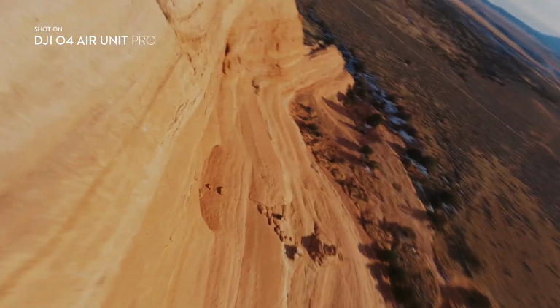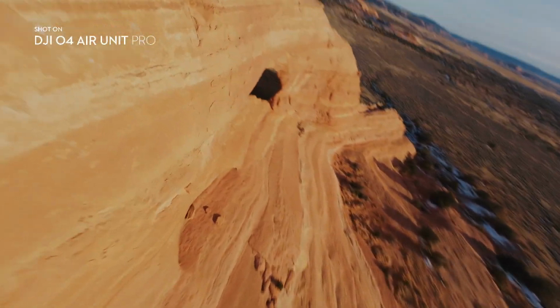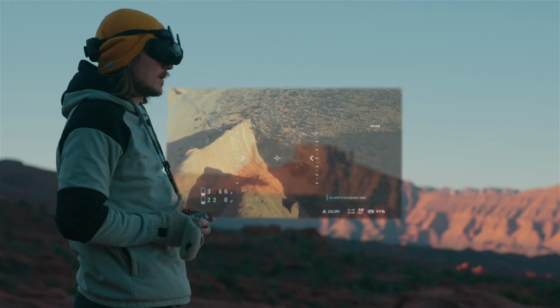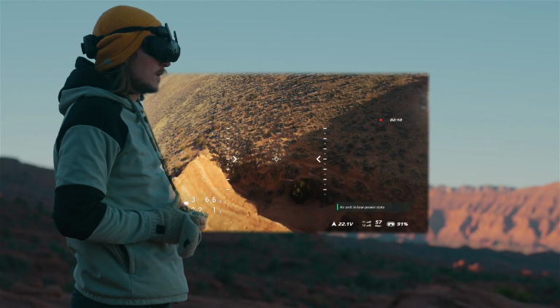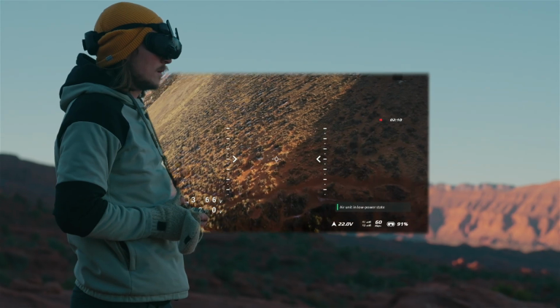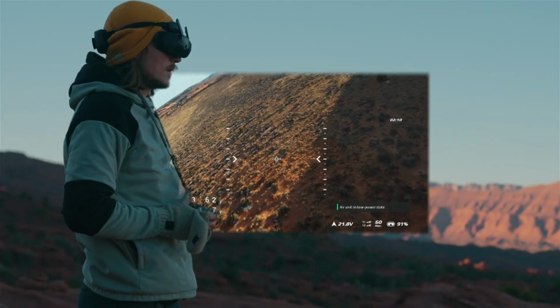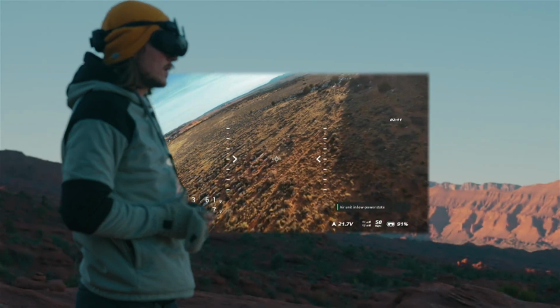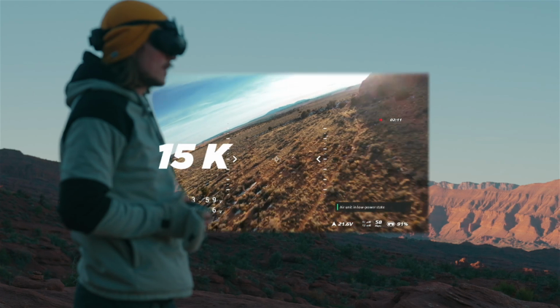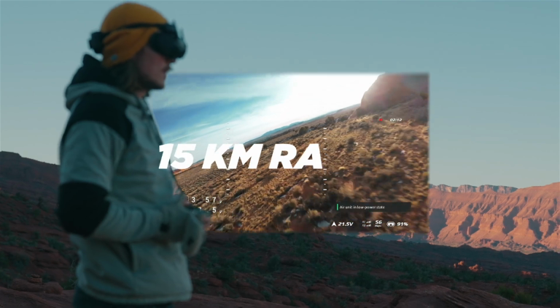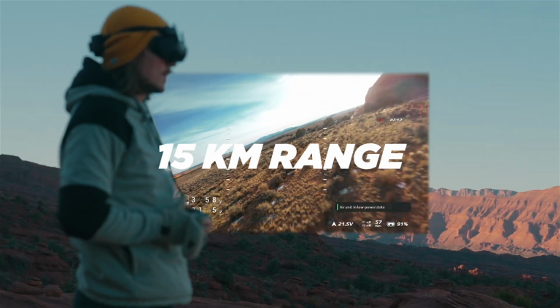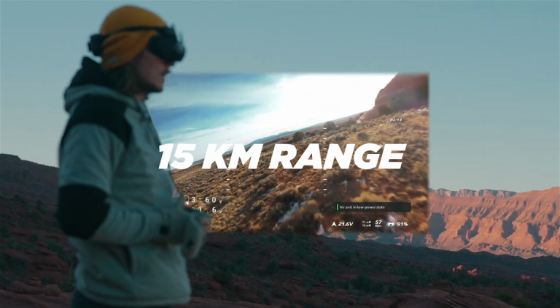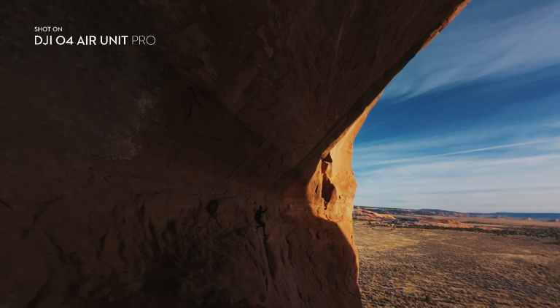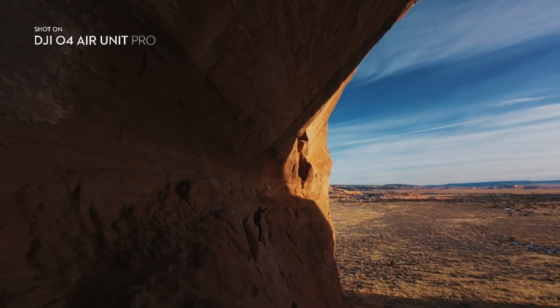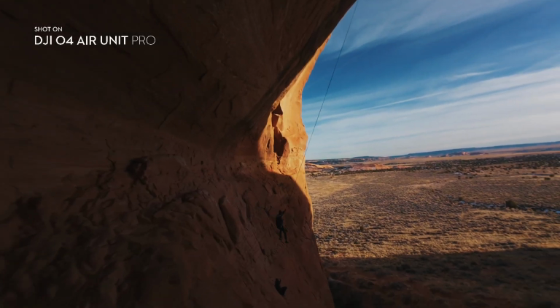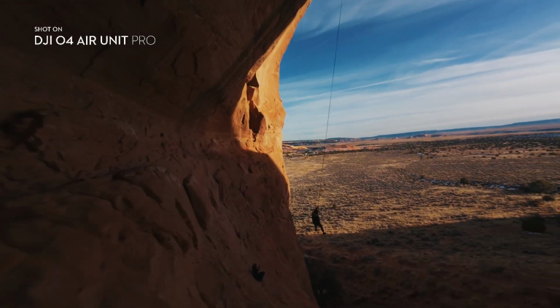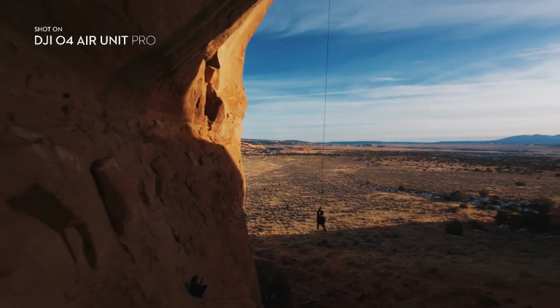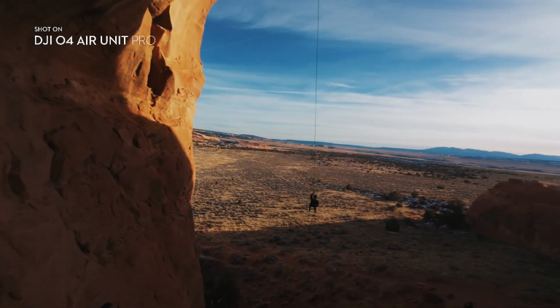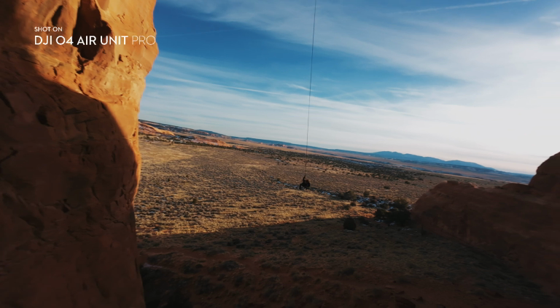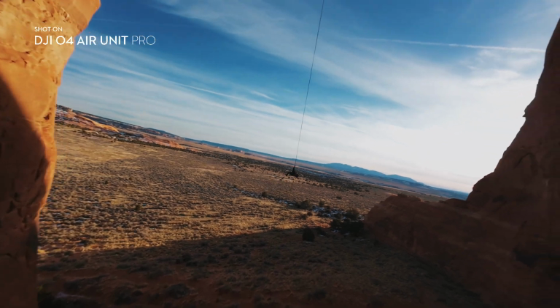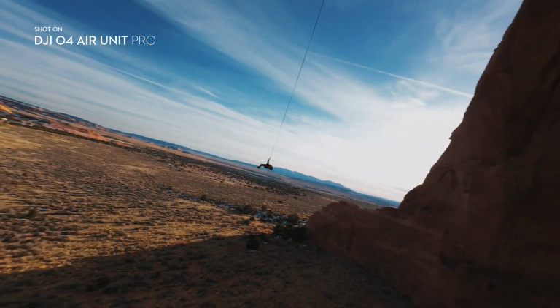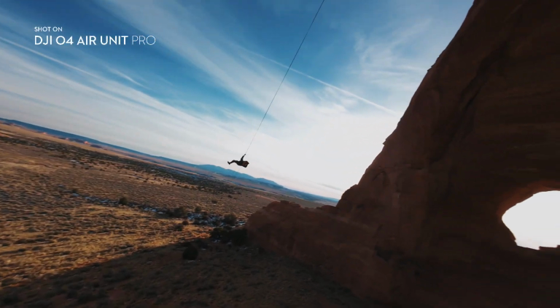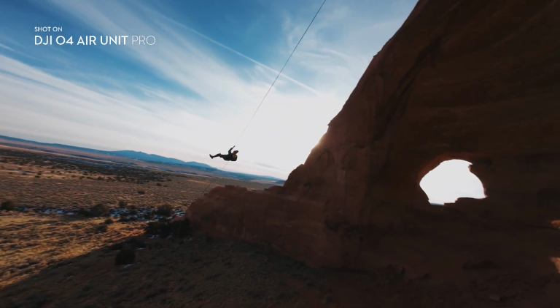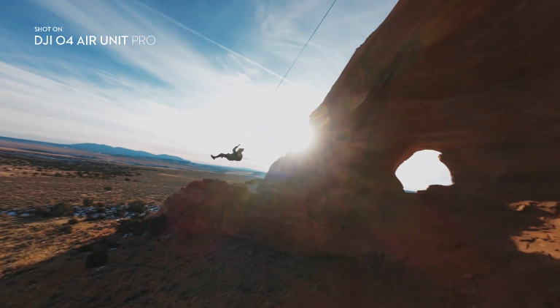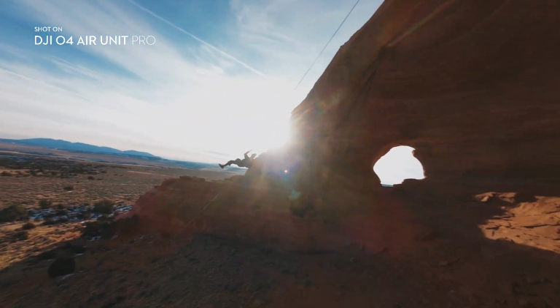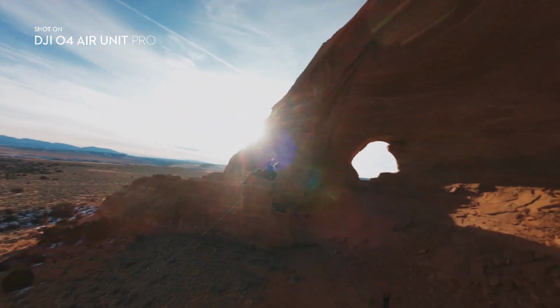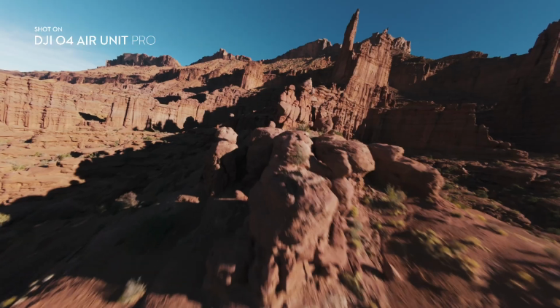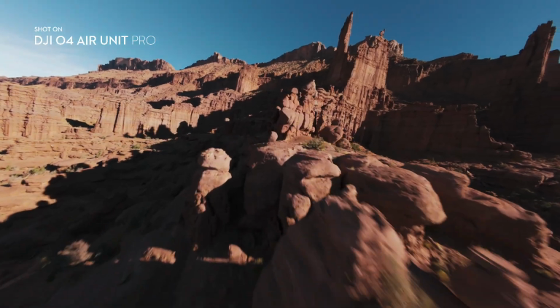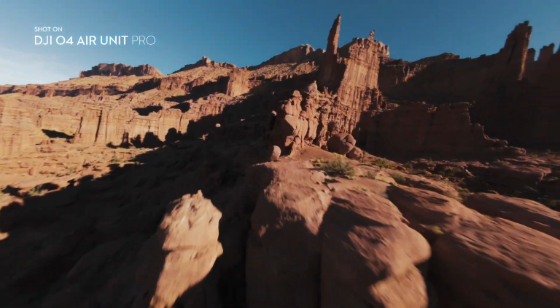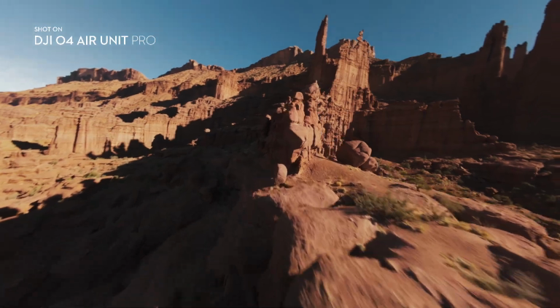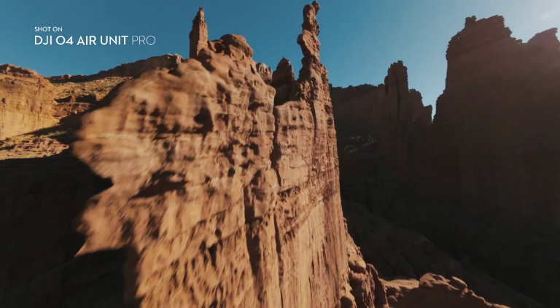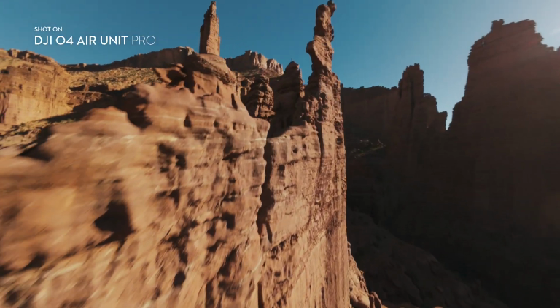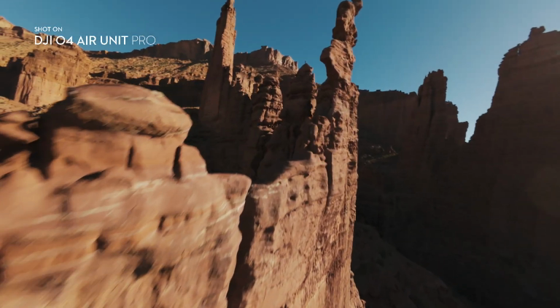it offers an impressive maximum 15-millisecond, 15-kilometer digital video transmission and supports 1080p, 100 frames per second, H.265 video transmission, which allows you to fly incredibly far distances in beautiful high resolution.